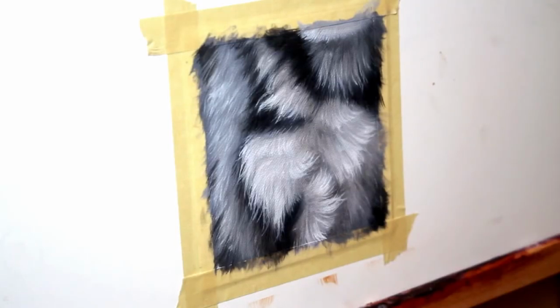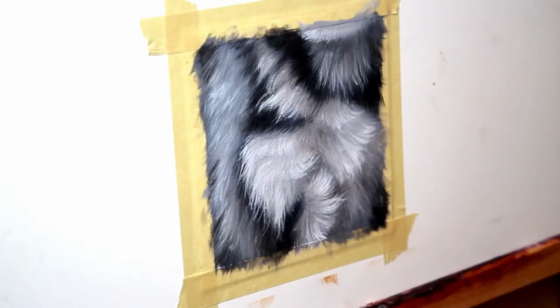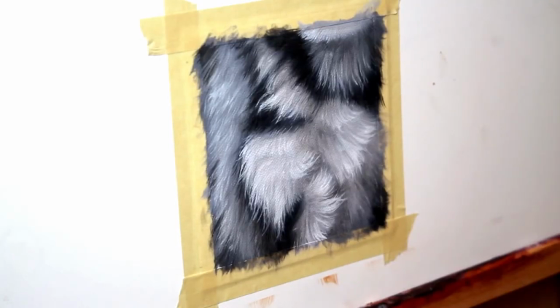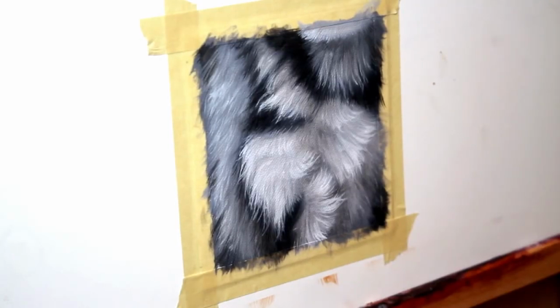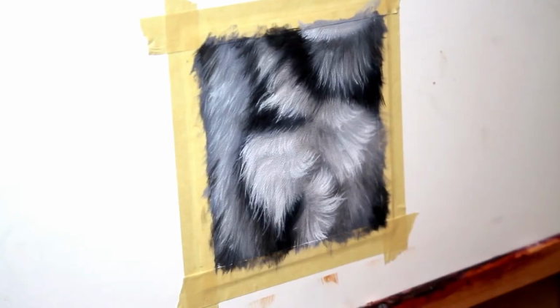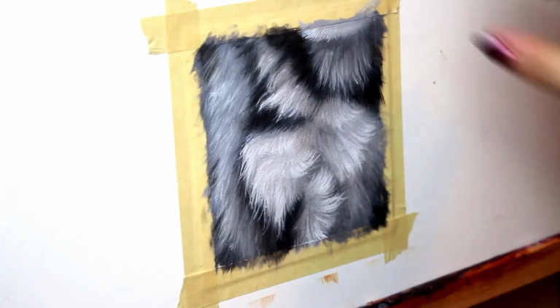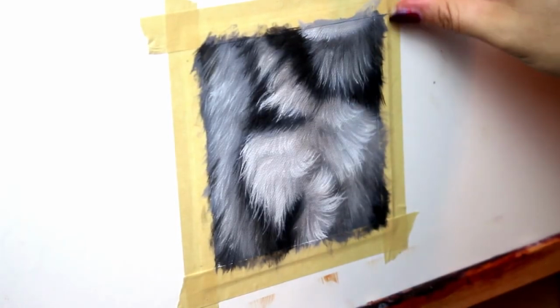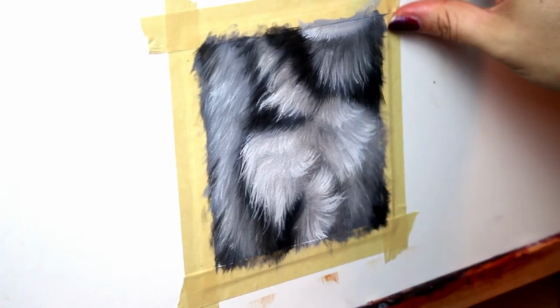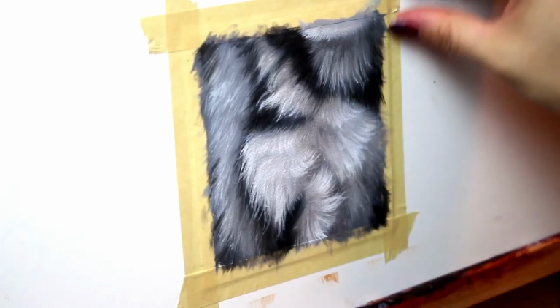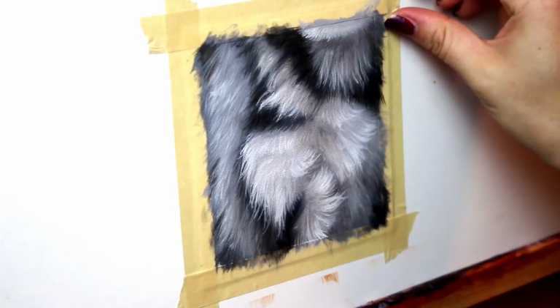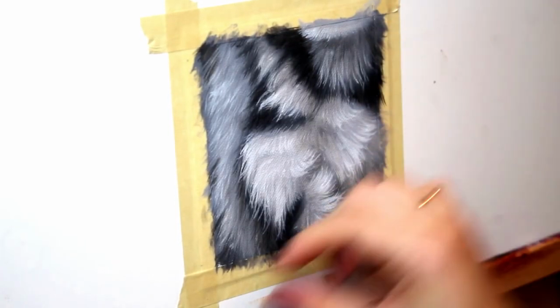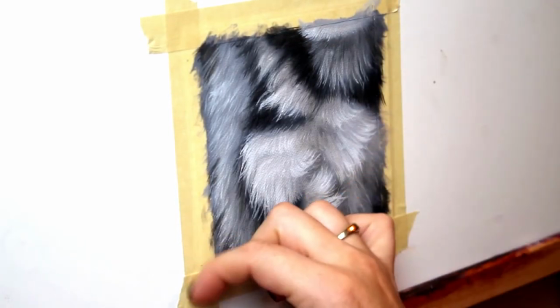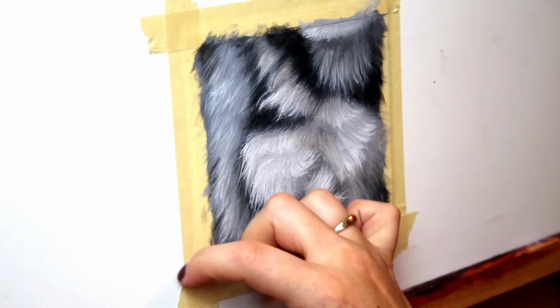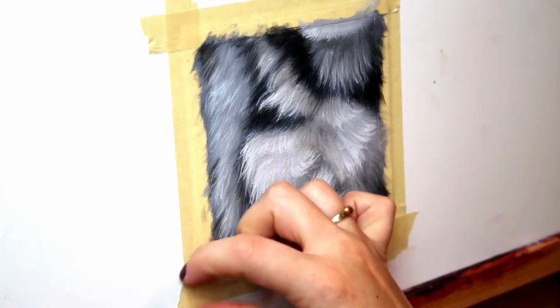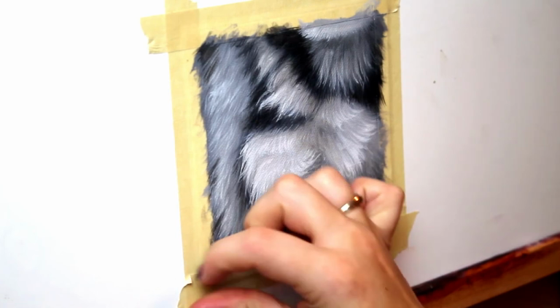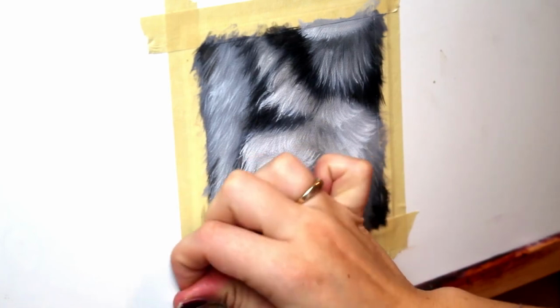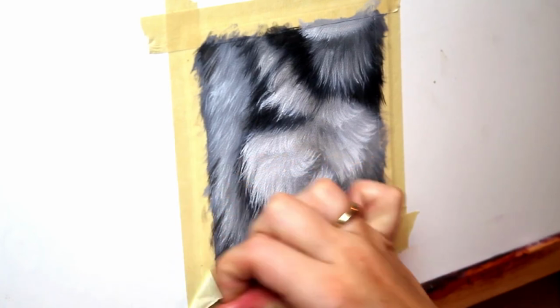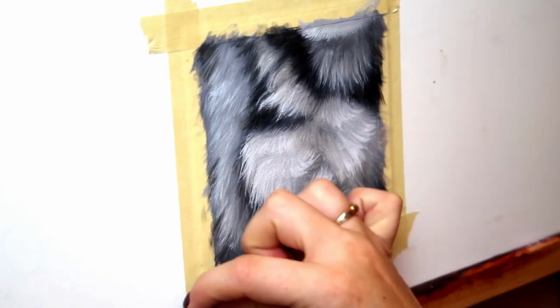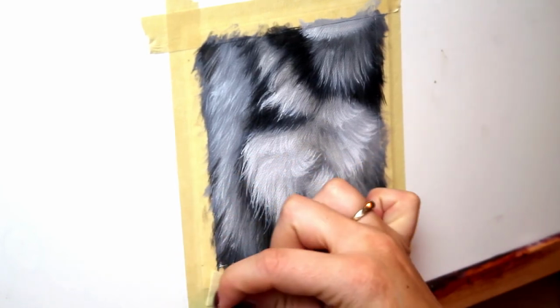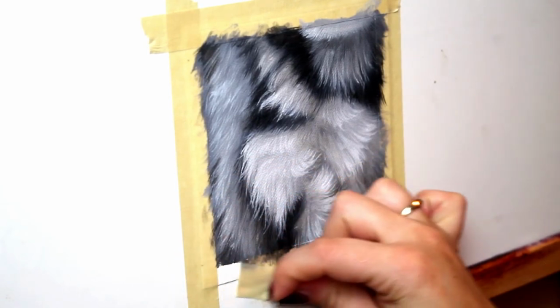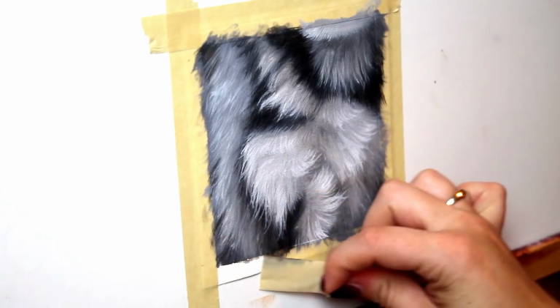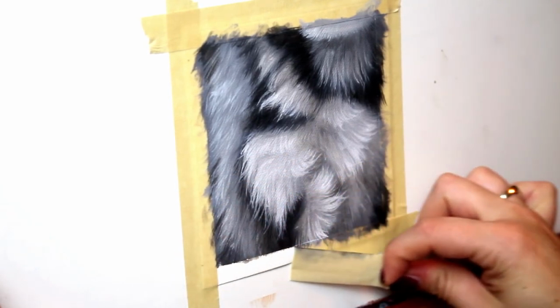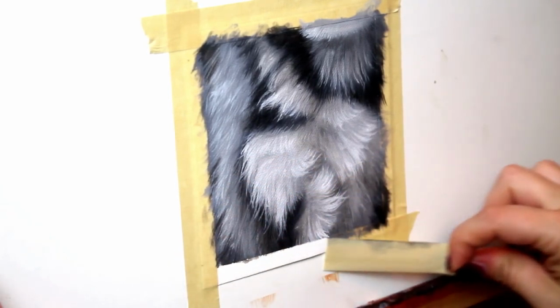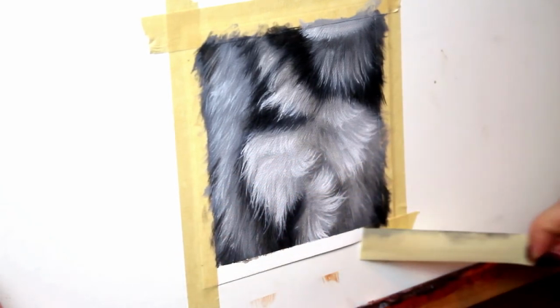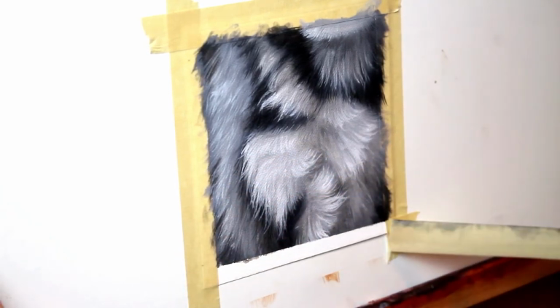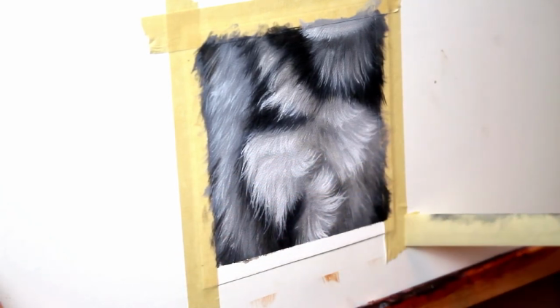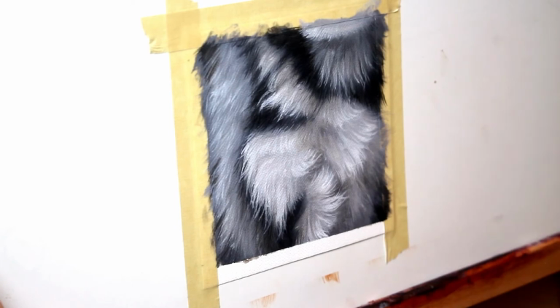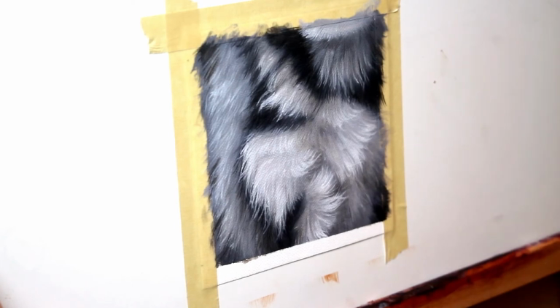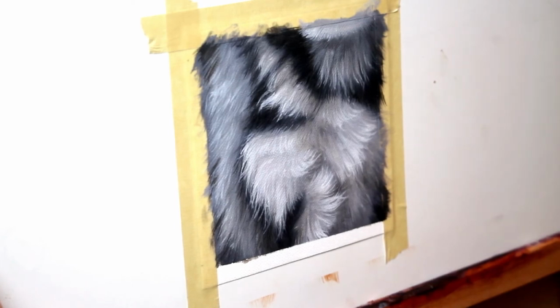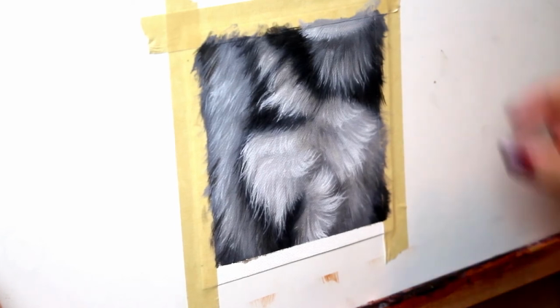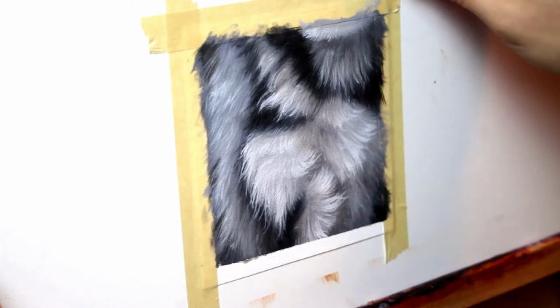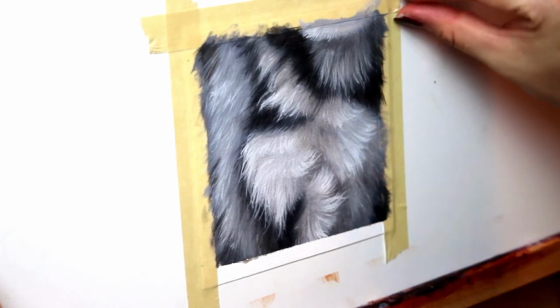And we're done. I had taped my canvas to a hard surface with some masking tape, so now you get to peel off that tape for that crisp, satisfying line.